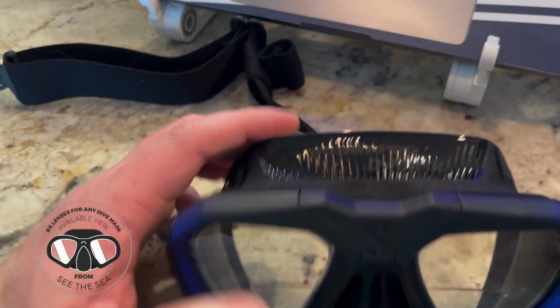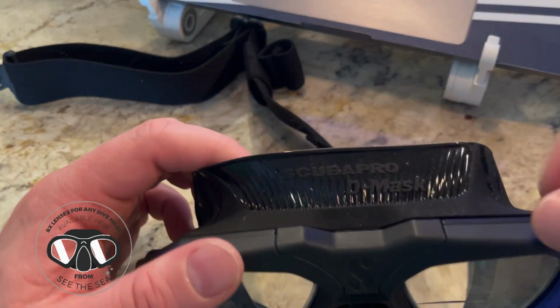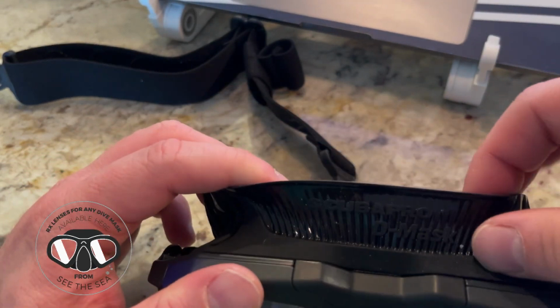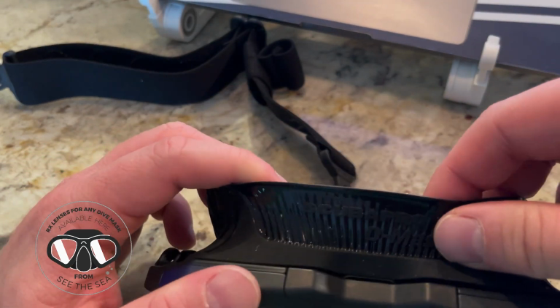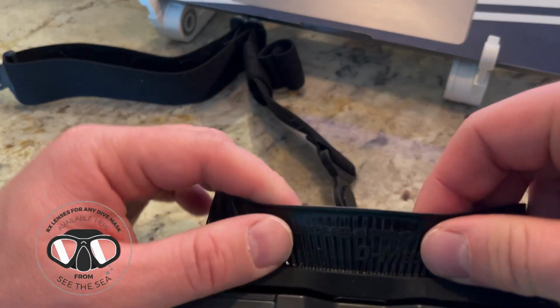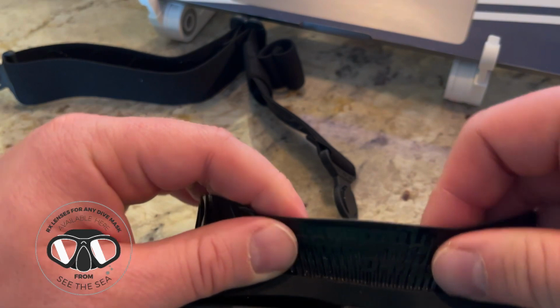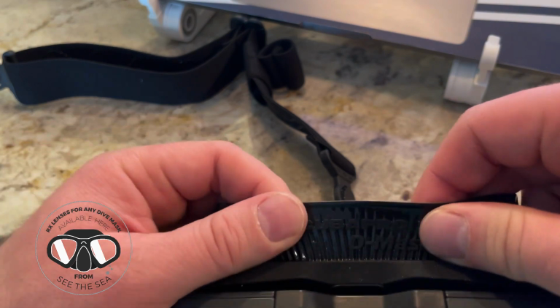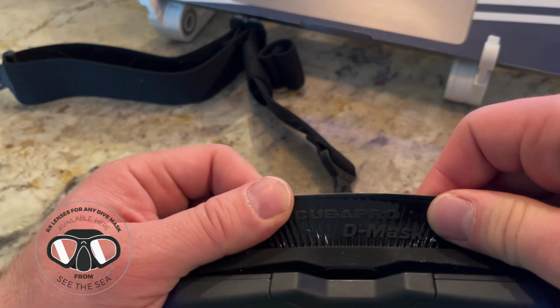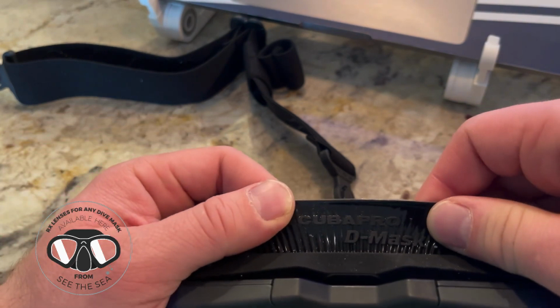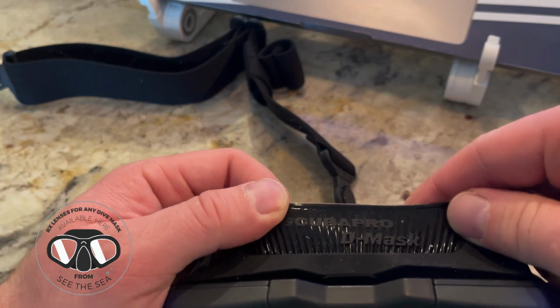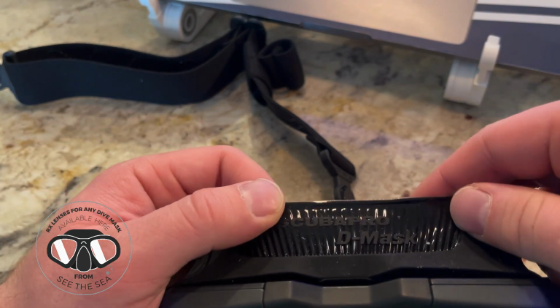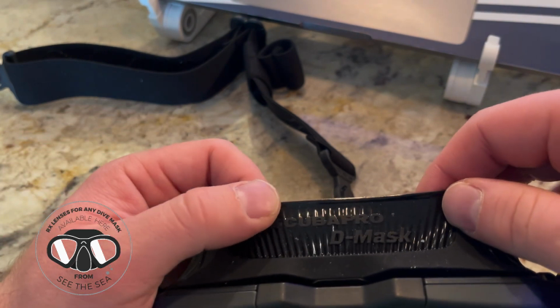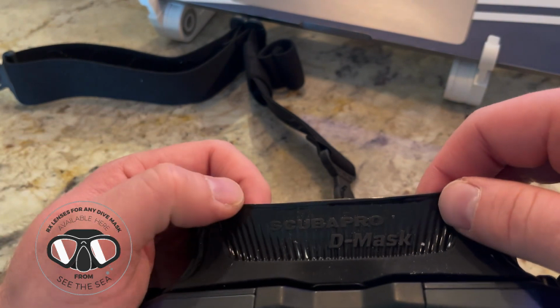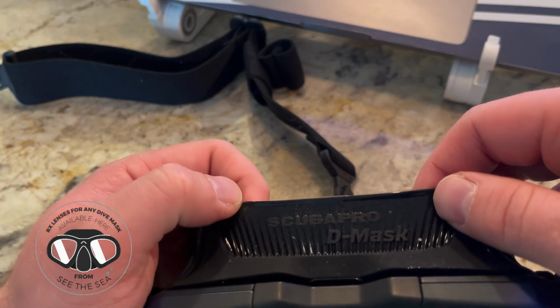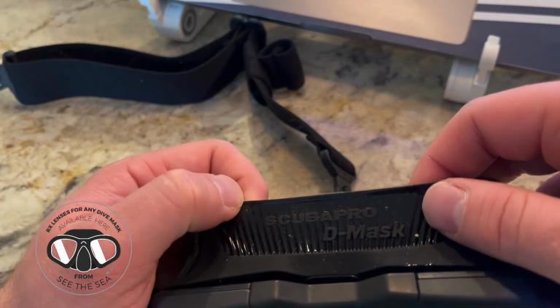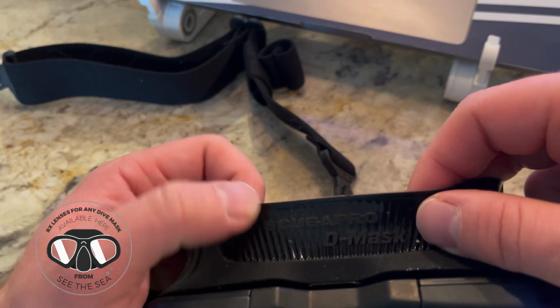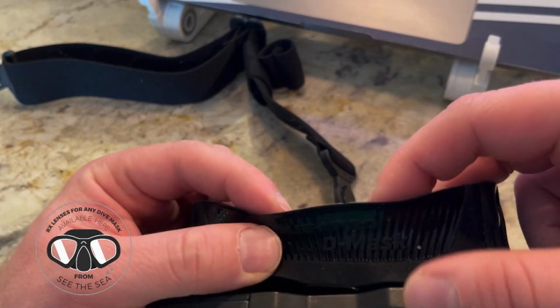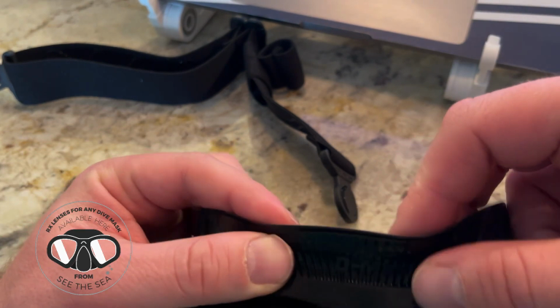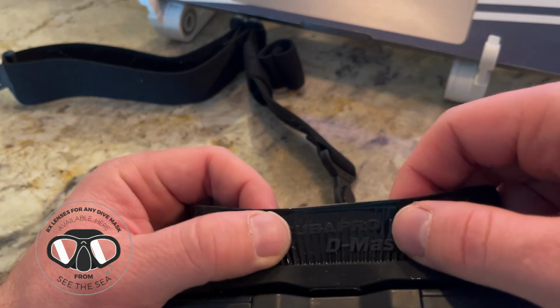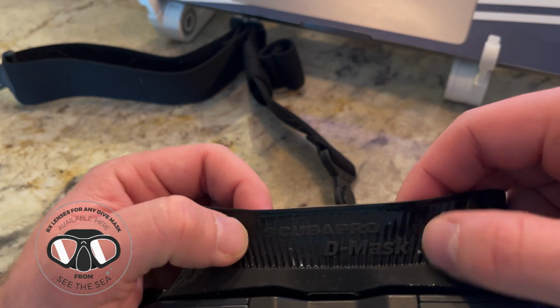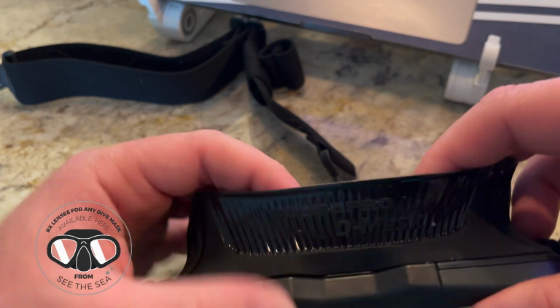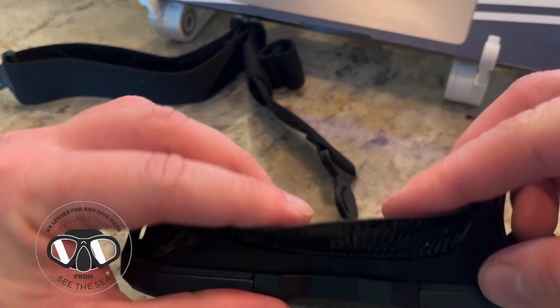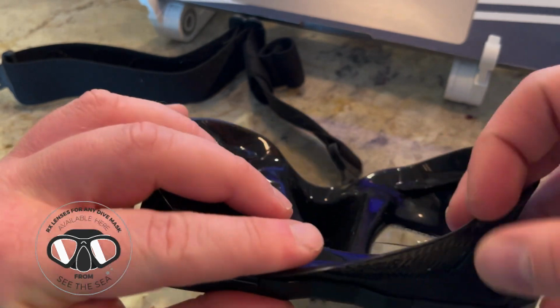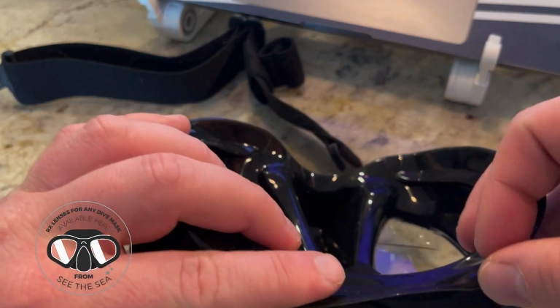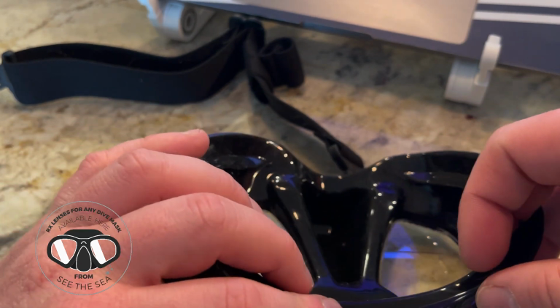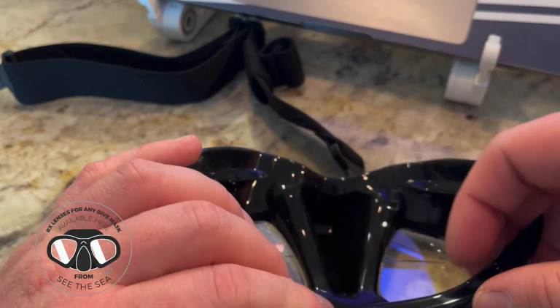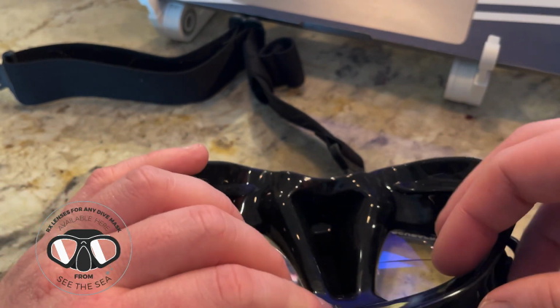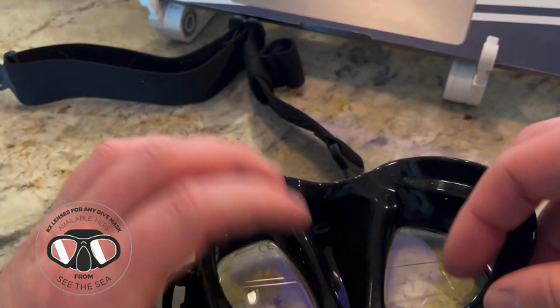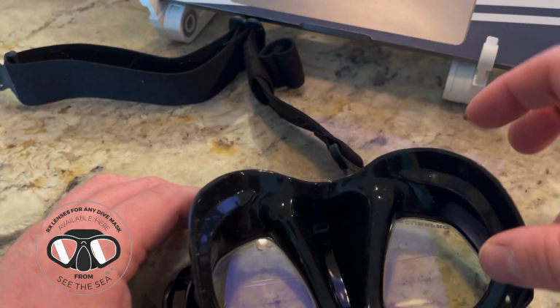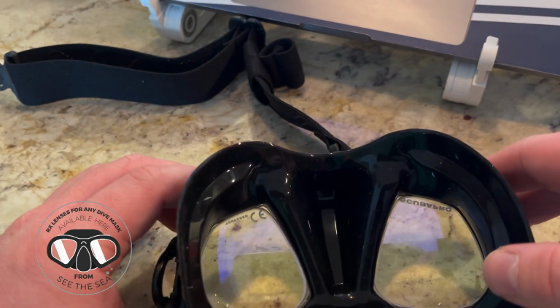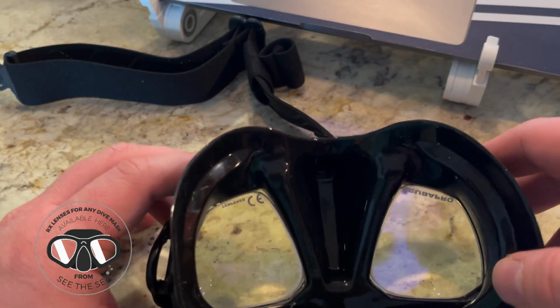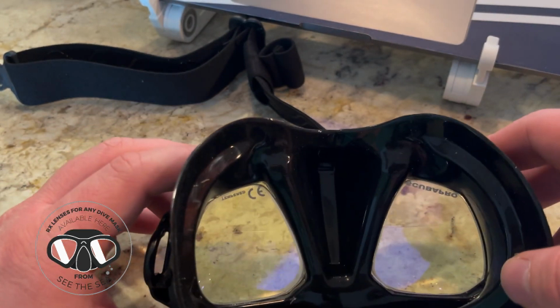It has kind of inherited the skirt system from the Synergy 2, so if you've seen our videos on the Synergy 2, it has this rib-type double skirt to help give you a great seal and great fit.